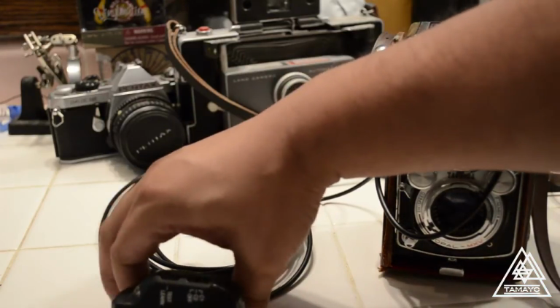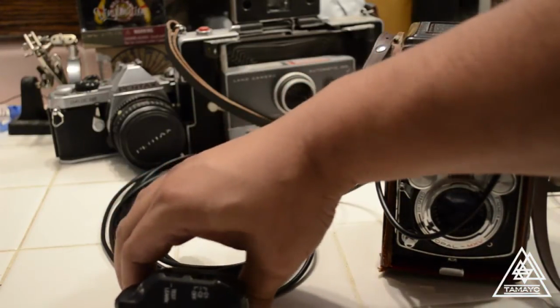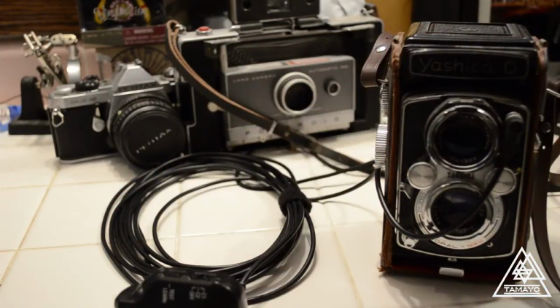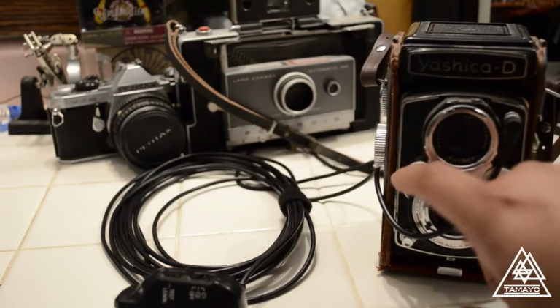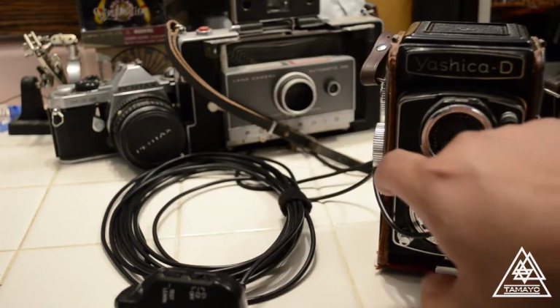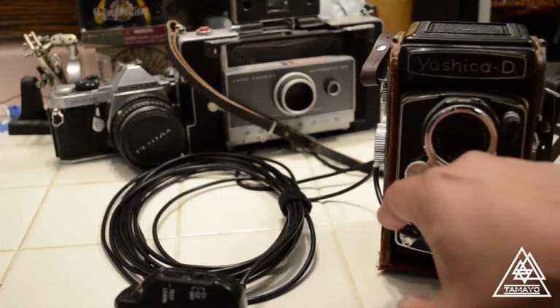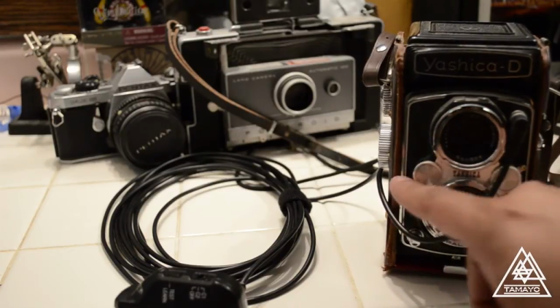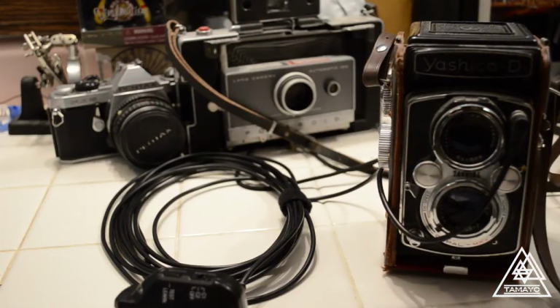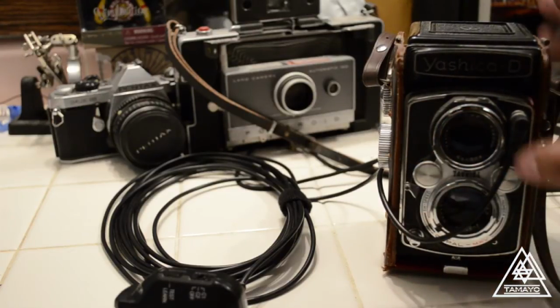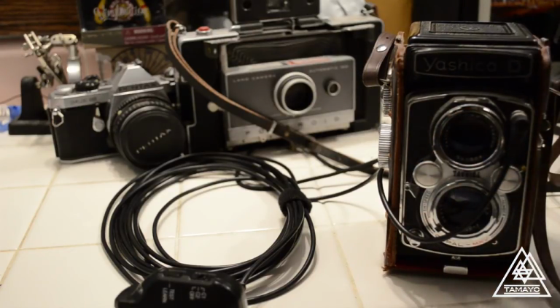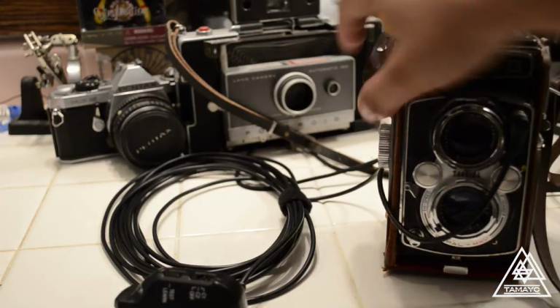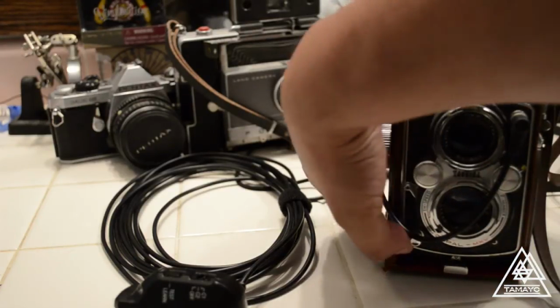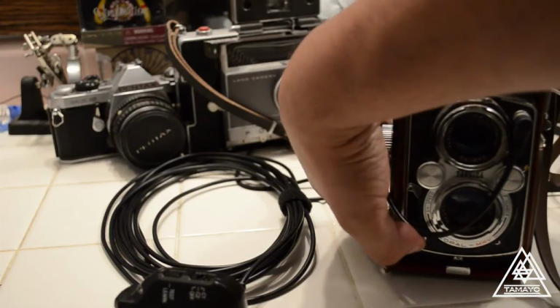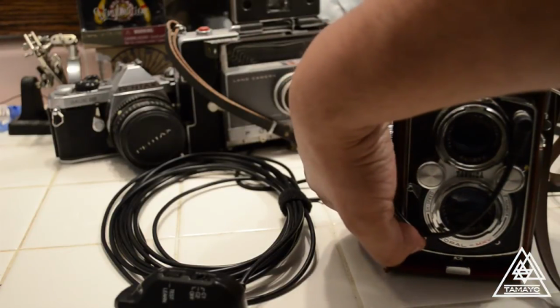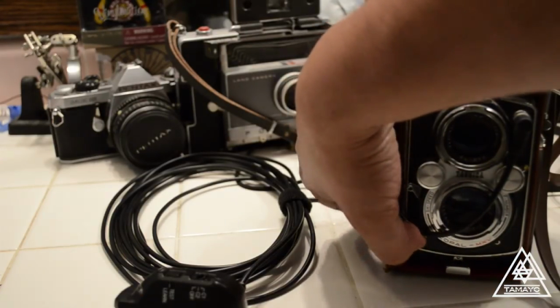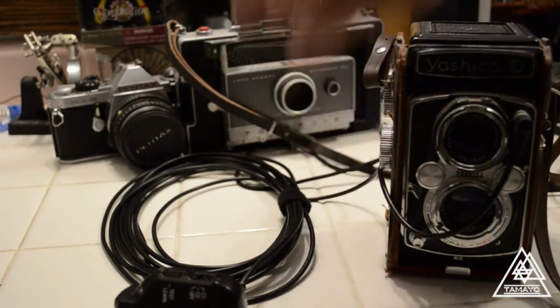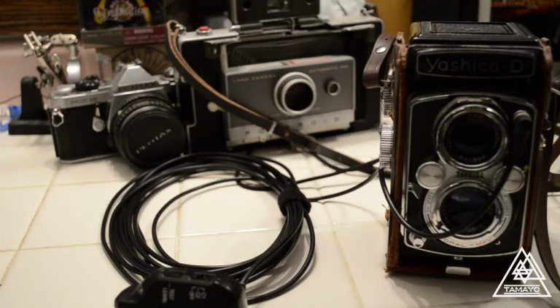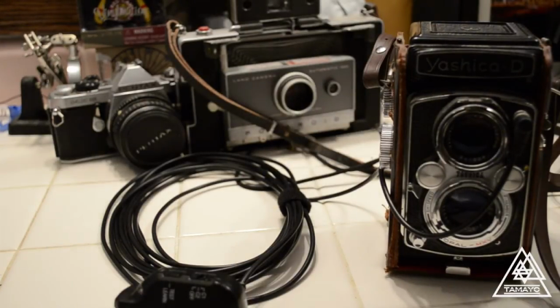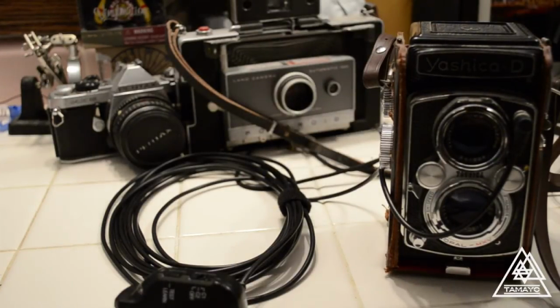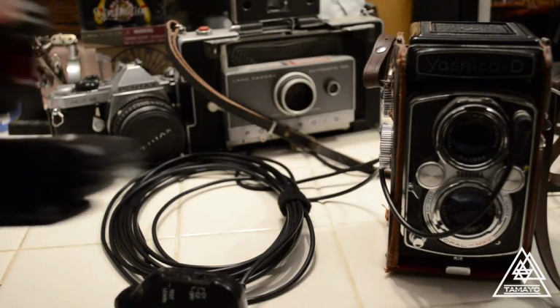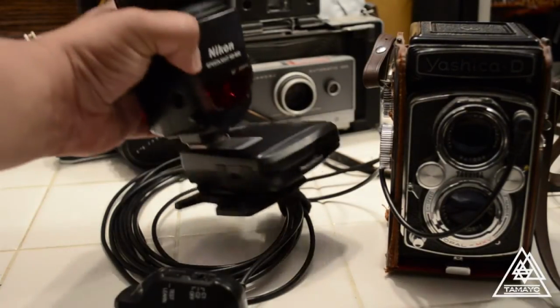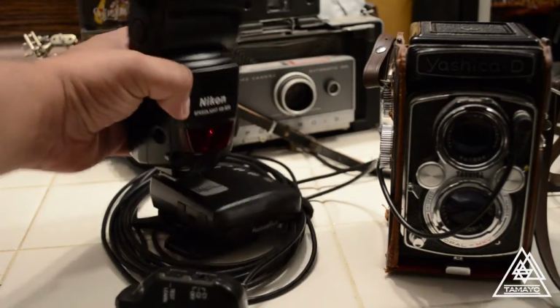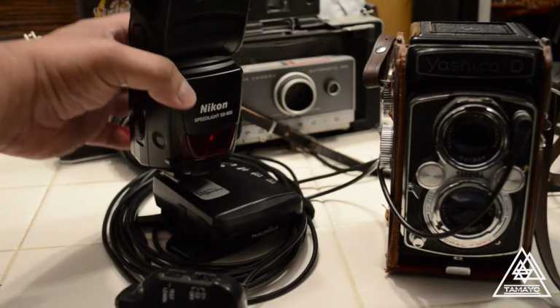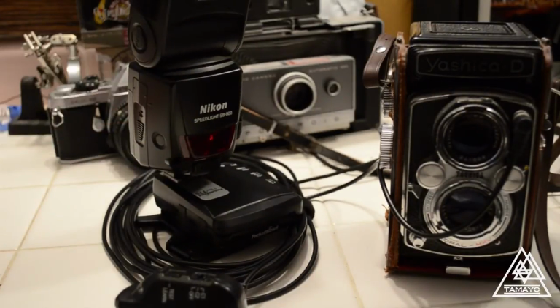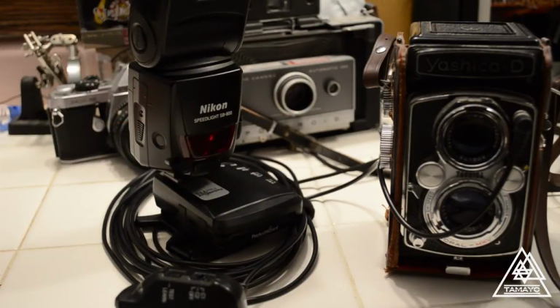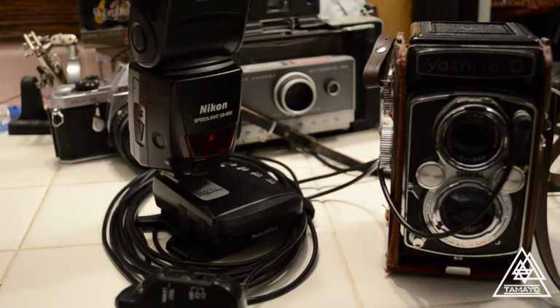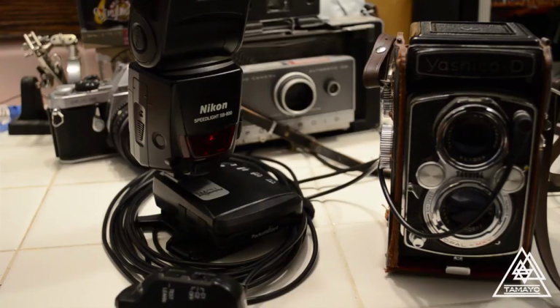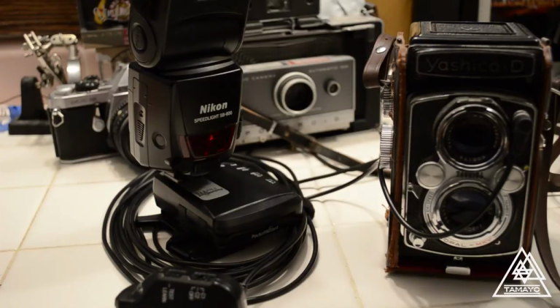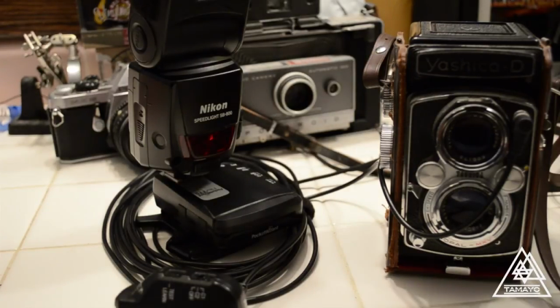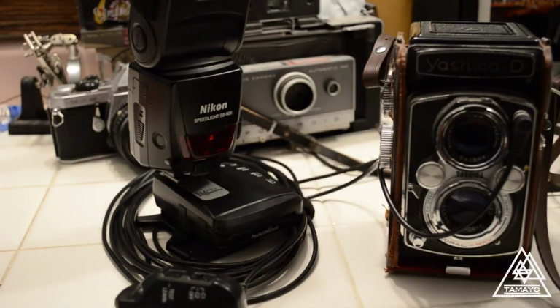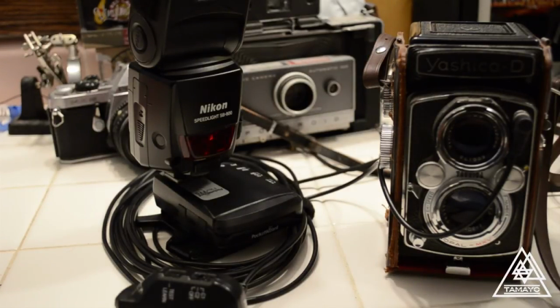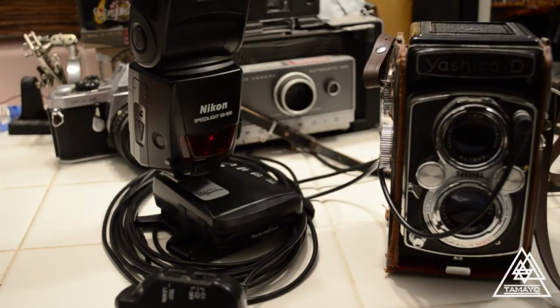One of my cables is loose. There you go. So that's how you would hook it up for radio flash.